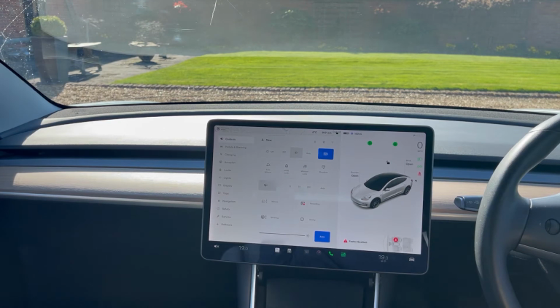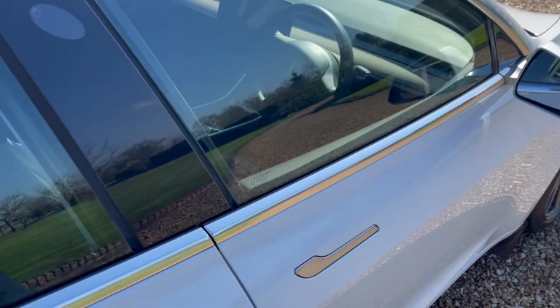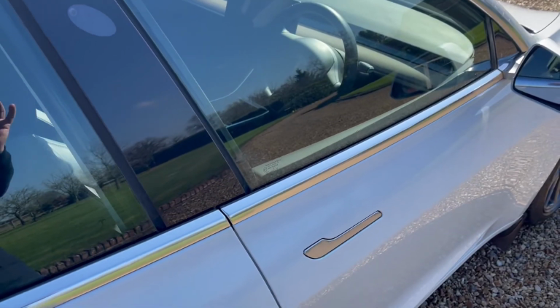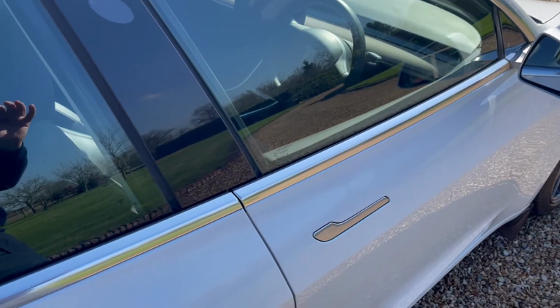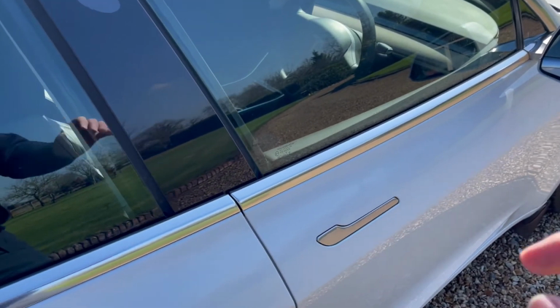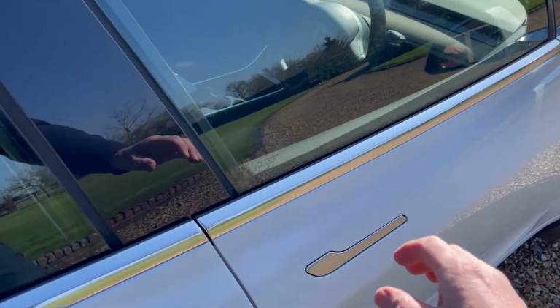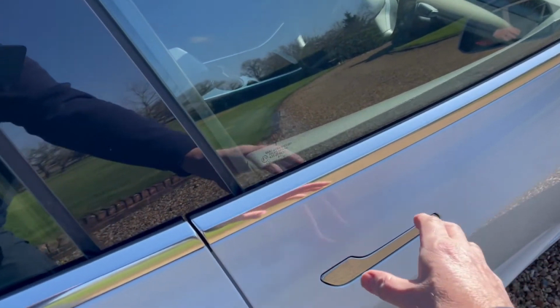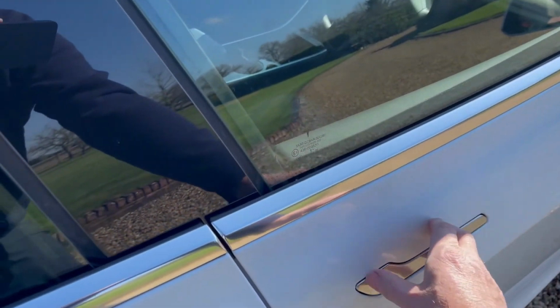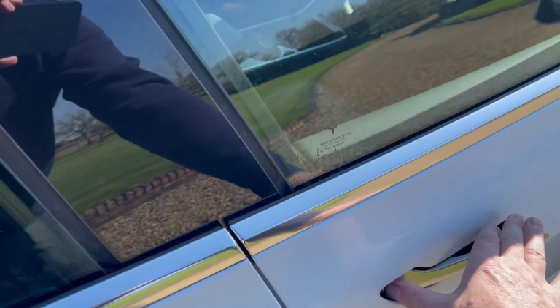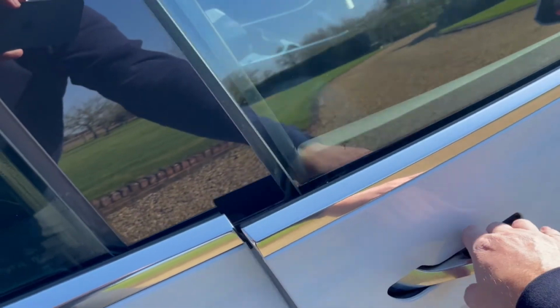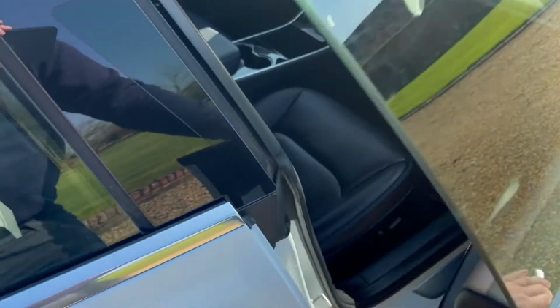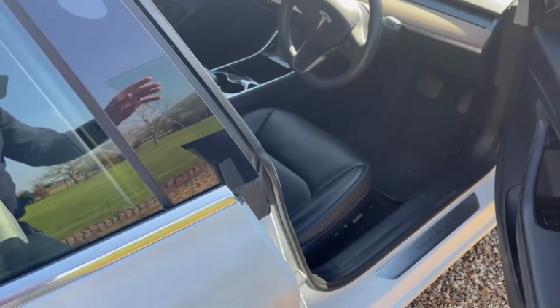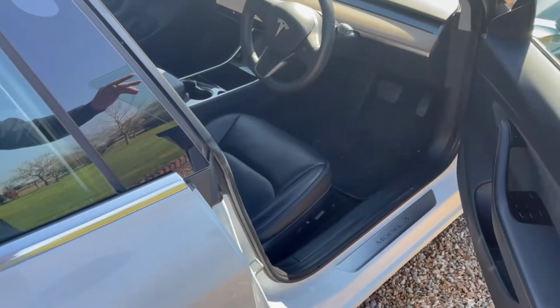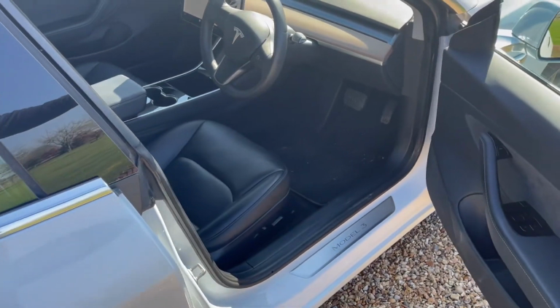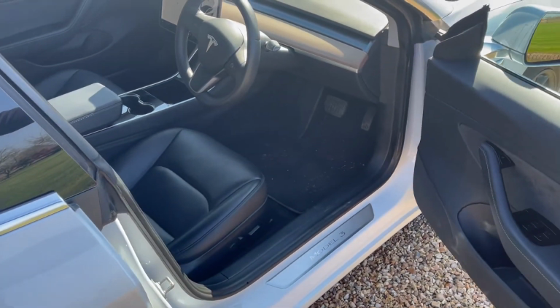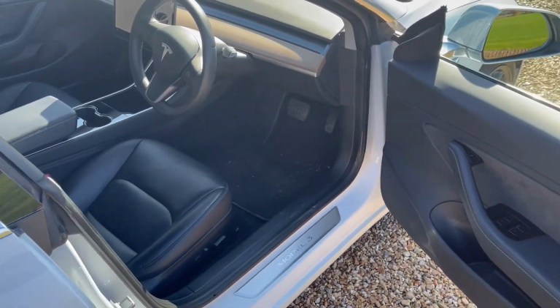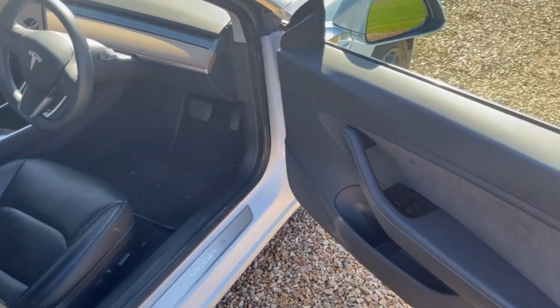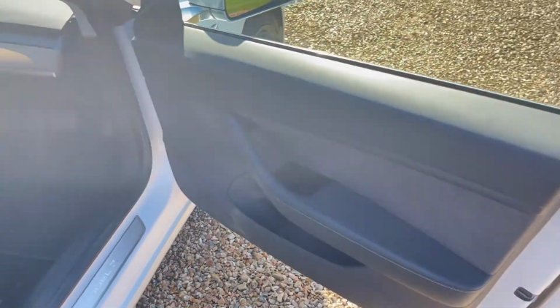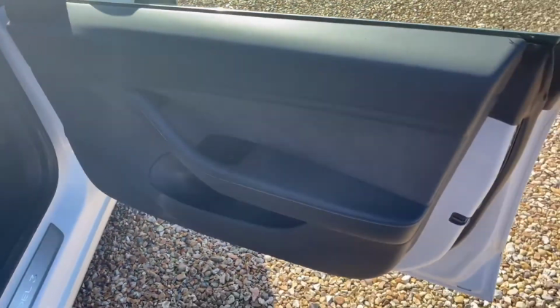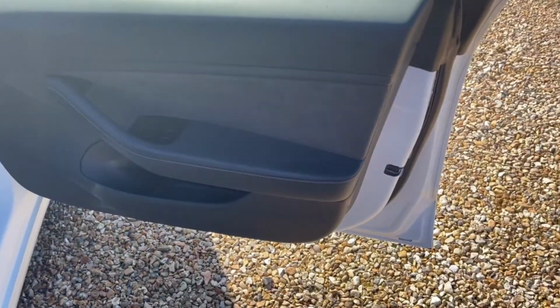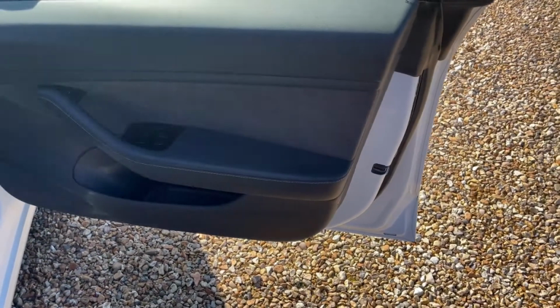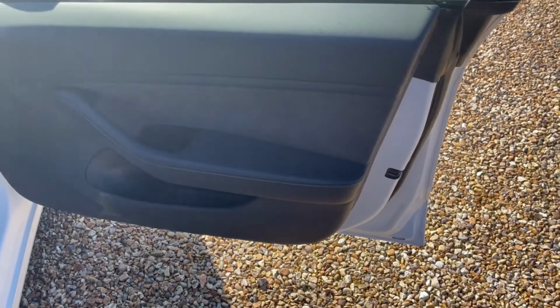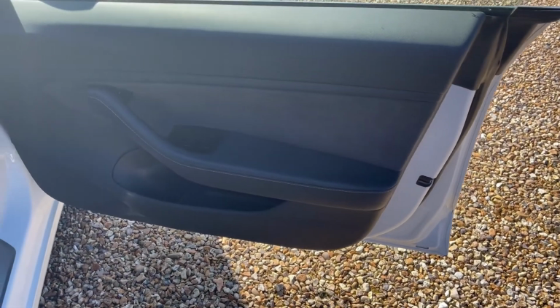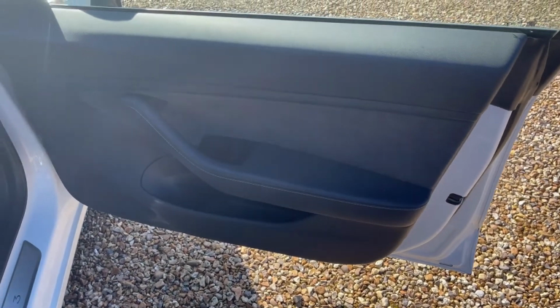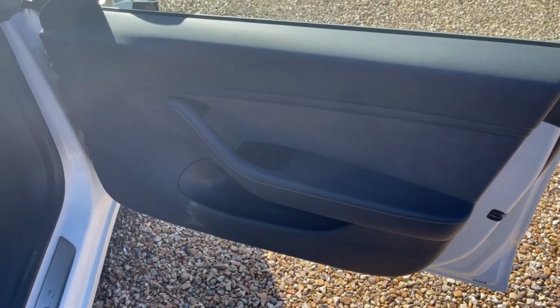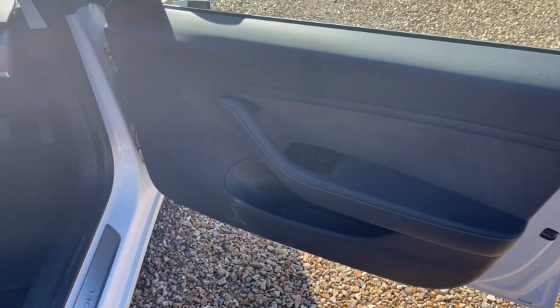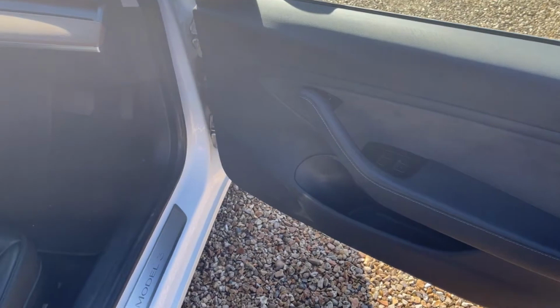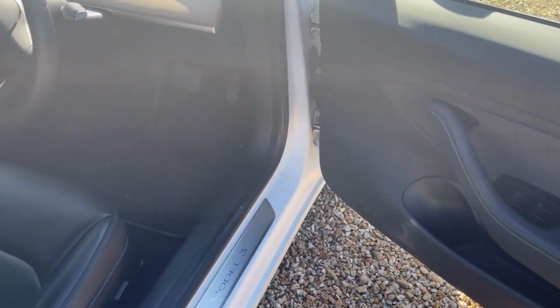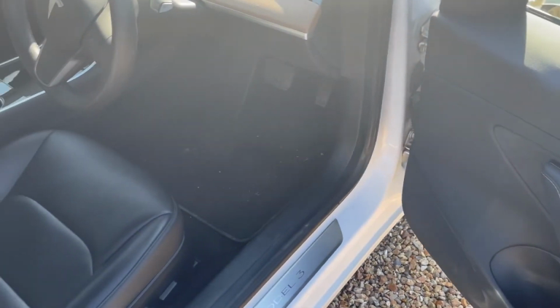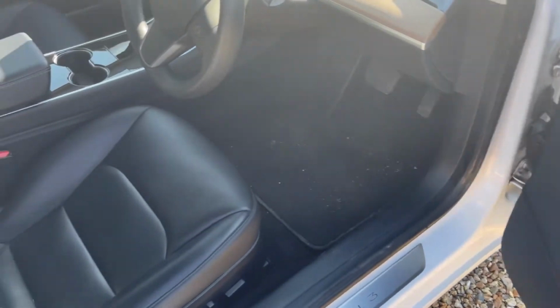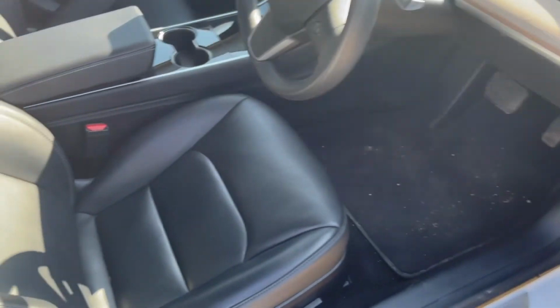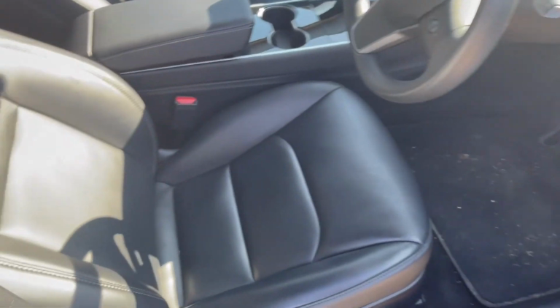Try each door and the door handles. Check the windows drop and raise correctly when doing so. Check for any obvious damage to the seats and interior trim such as the door cards and dash. Check the back of the seats.